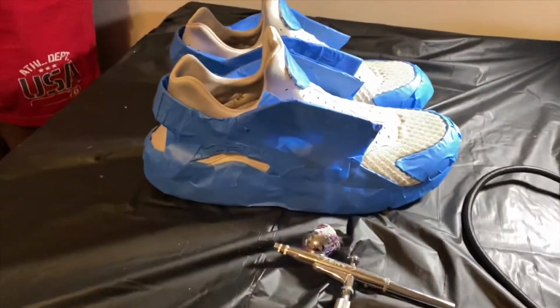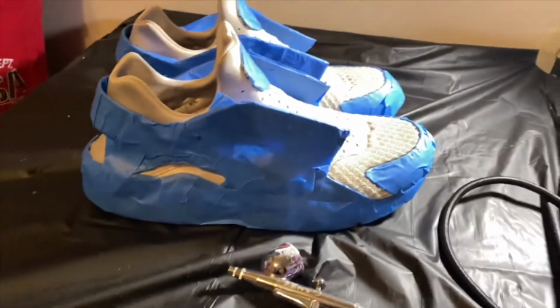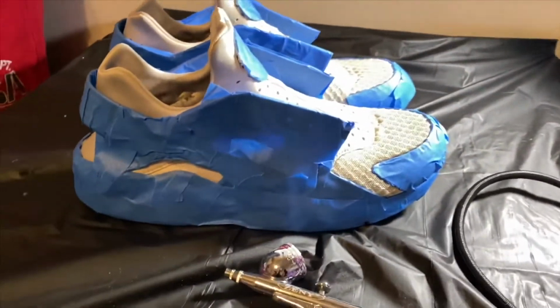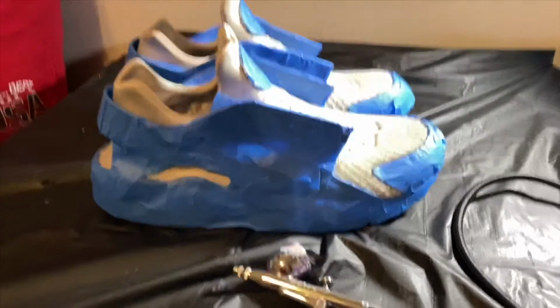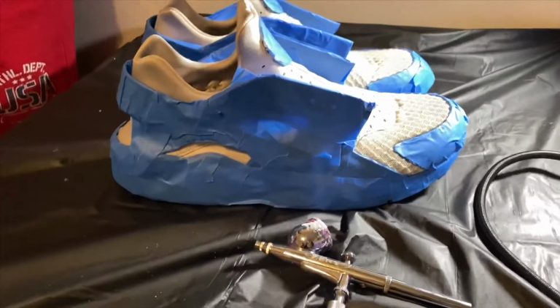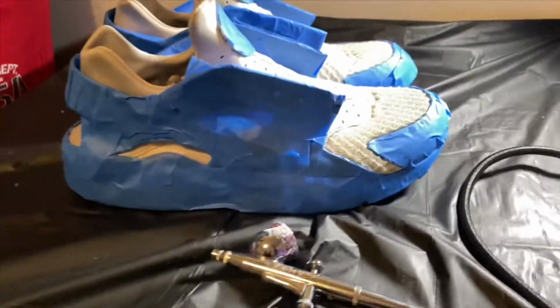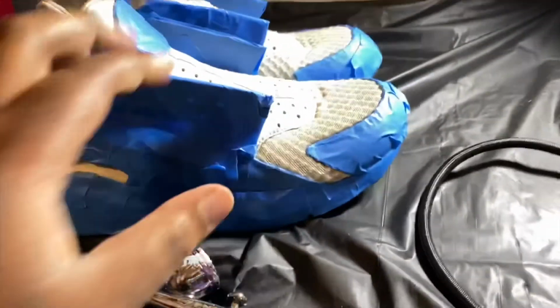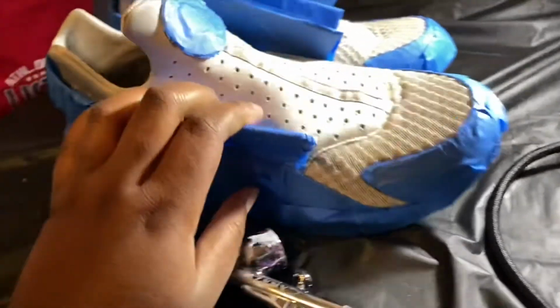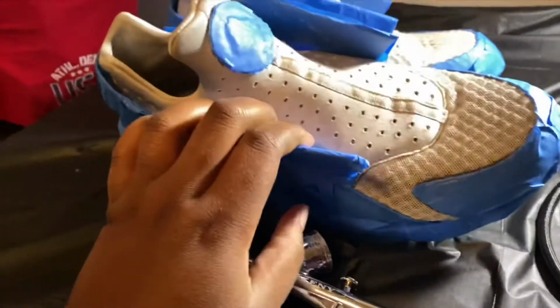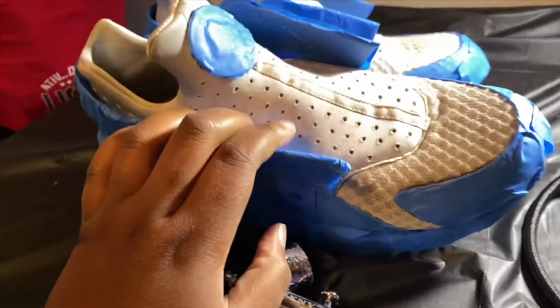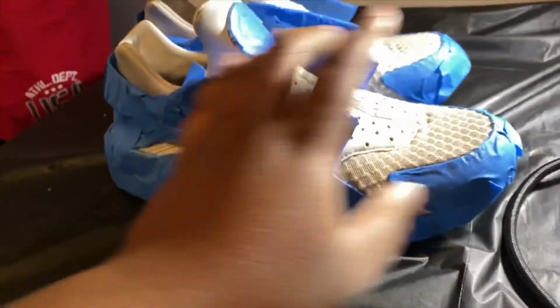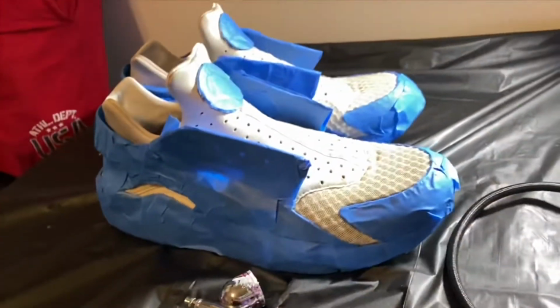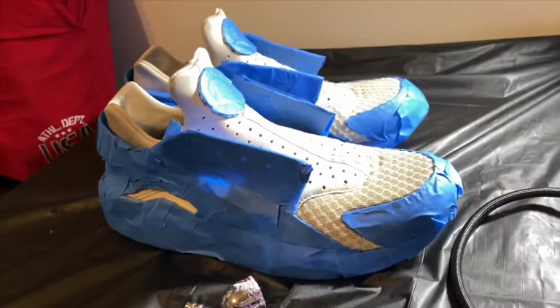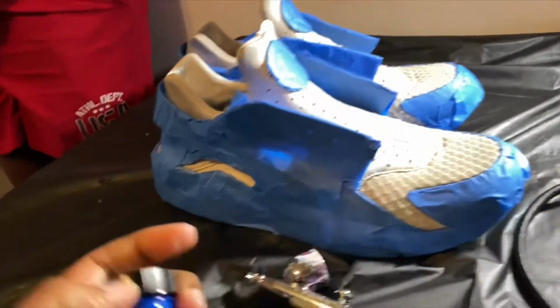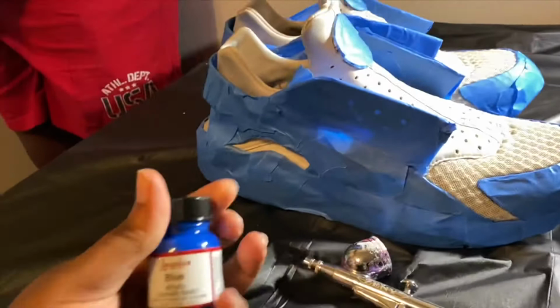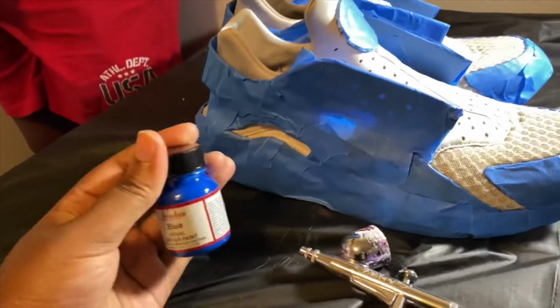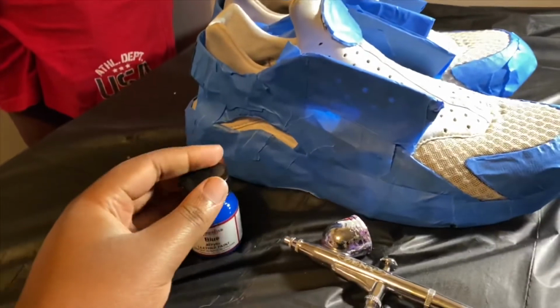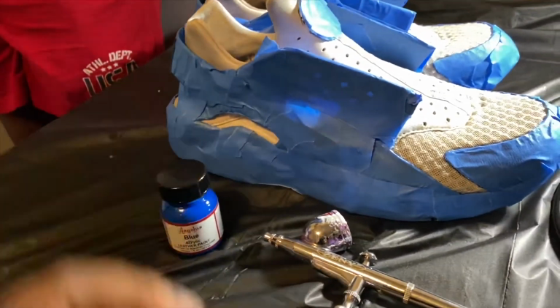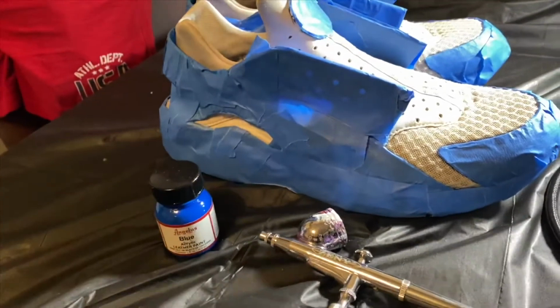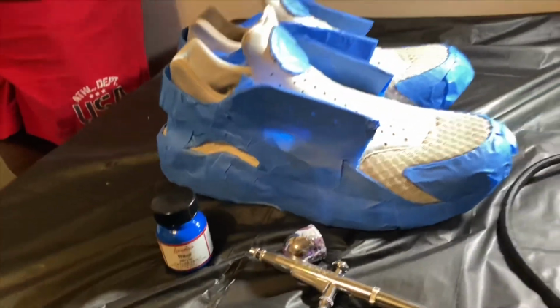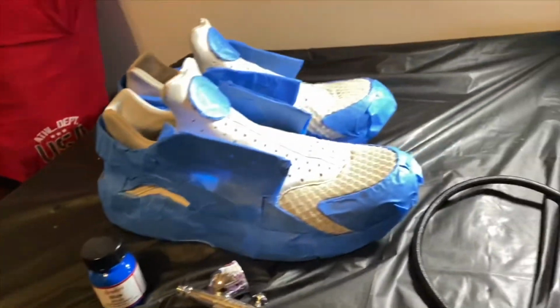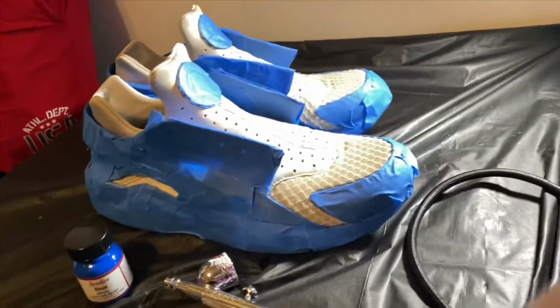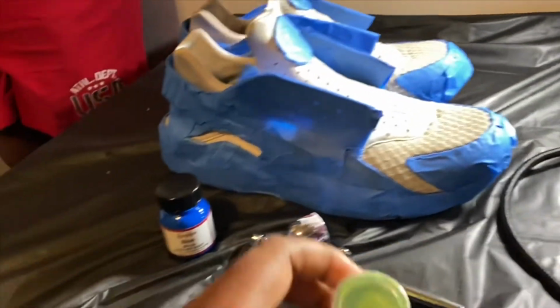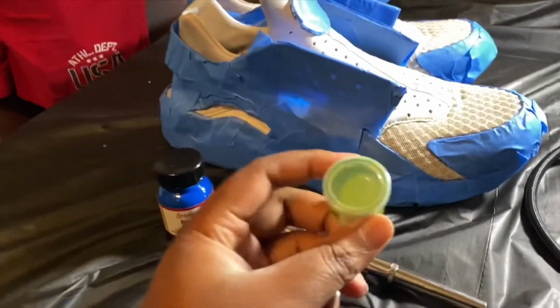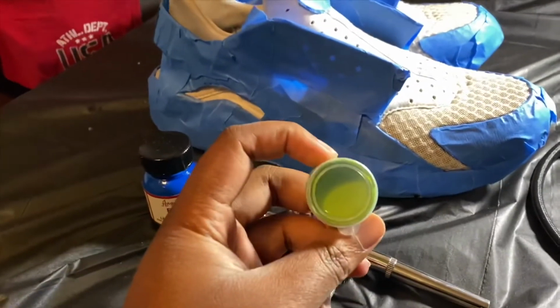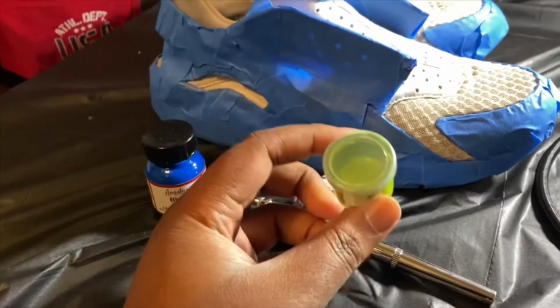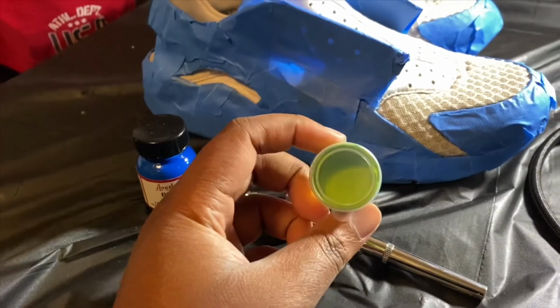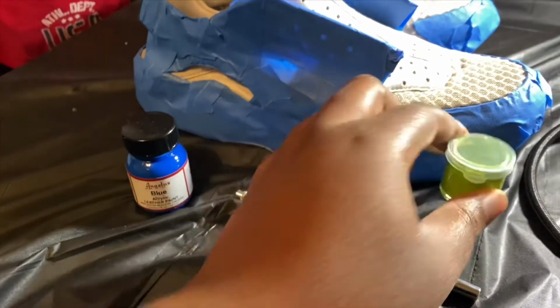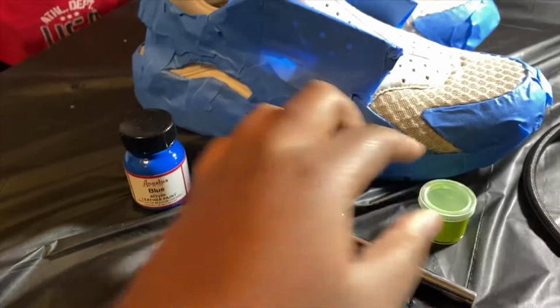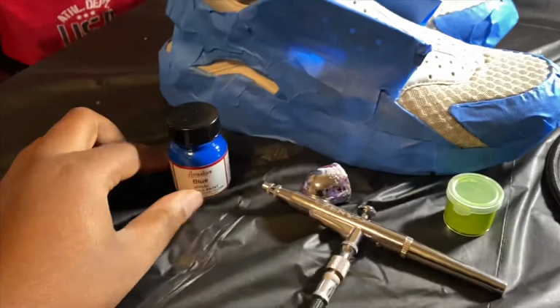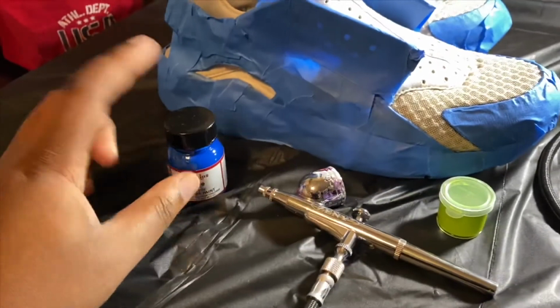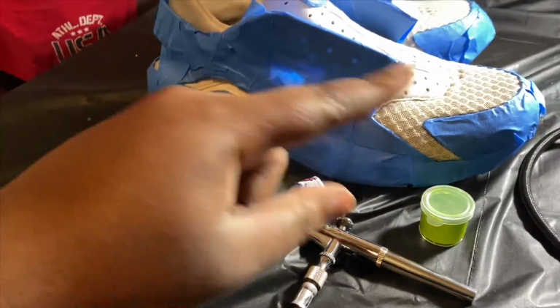All right, y'all. We're back. I just got them all taped up. Now it's the white showing and we're about to do the fade. I was going to do blue to red, but I was playing around with my paints and I made this green and I like it more. So we're going to do a fade from blue to green. I'm going to get the time lapse set up and we're going to get started.